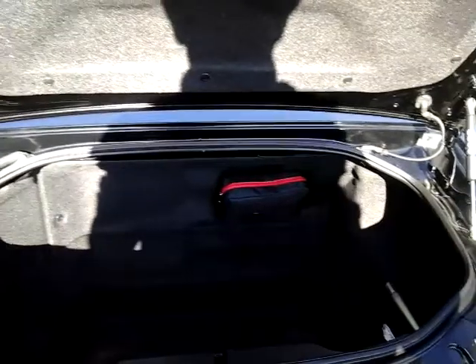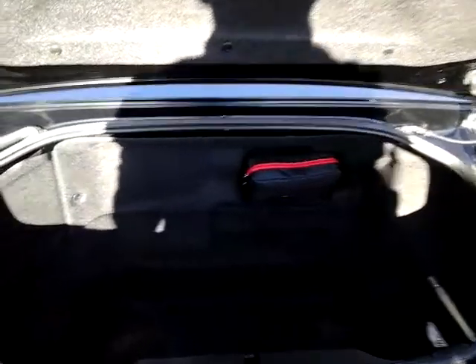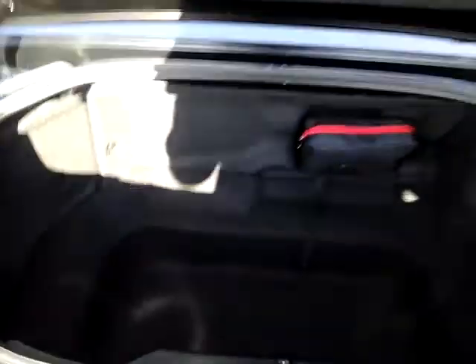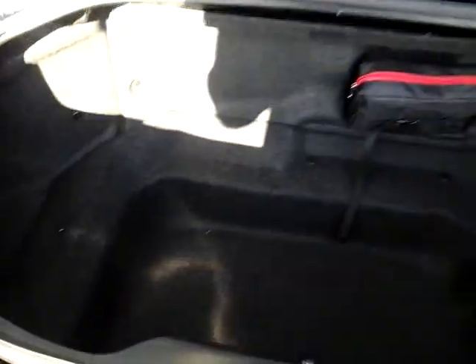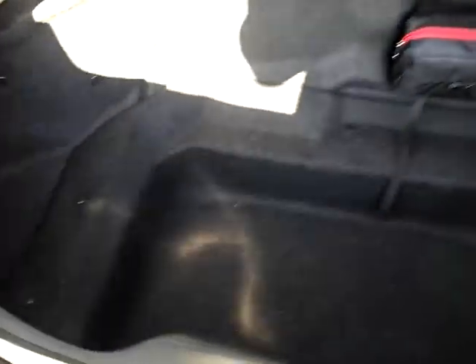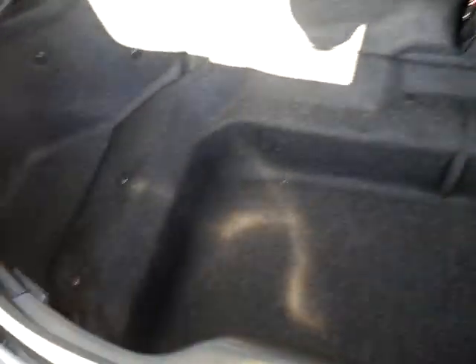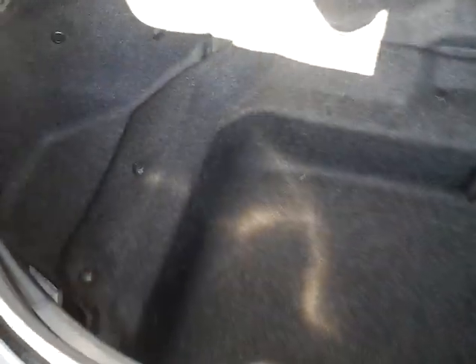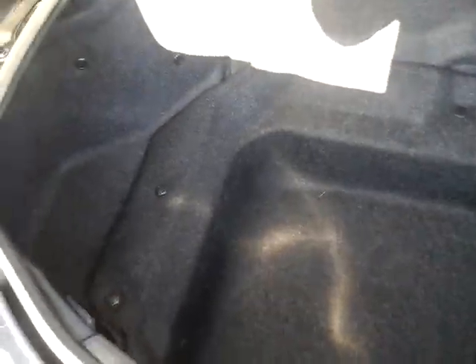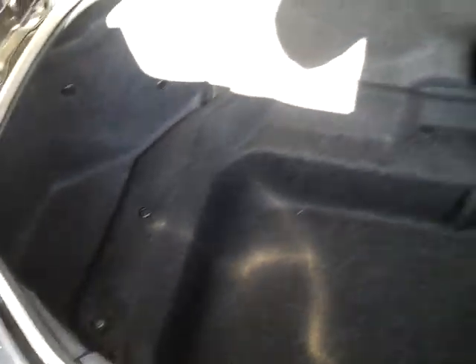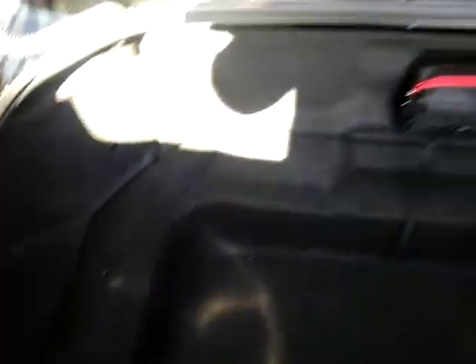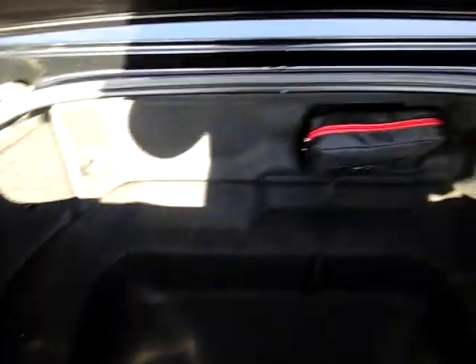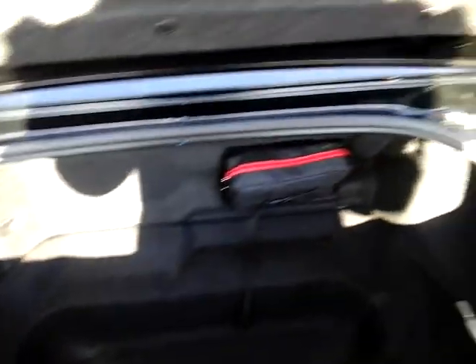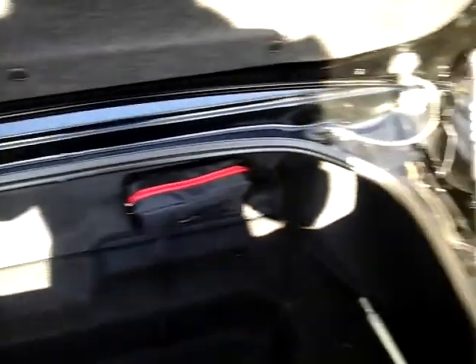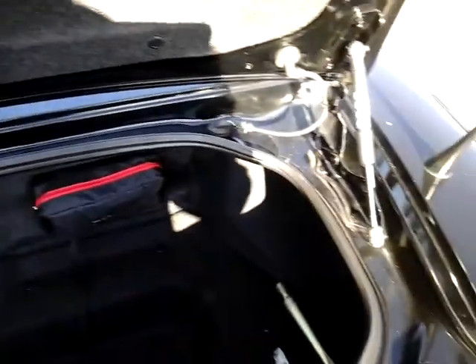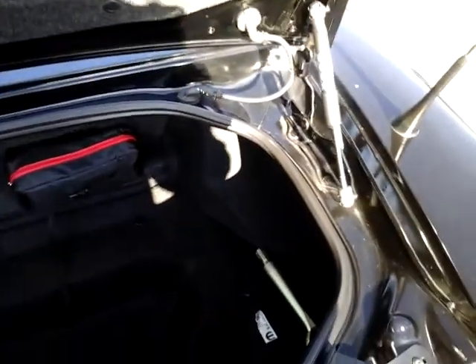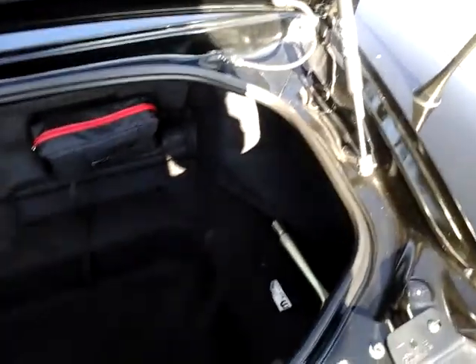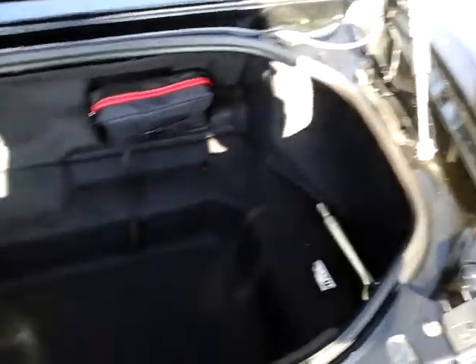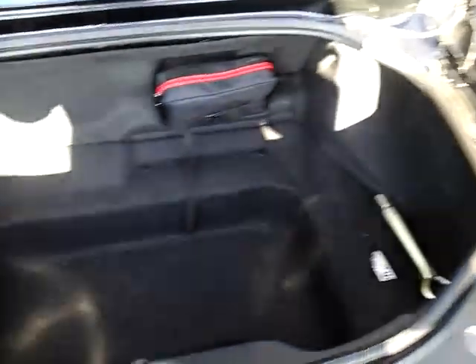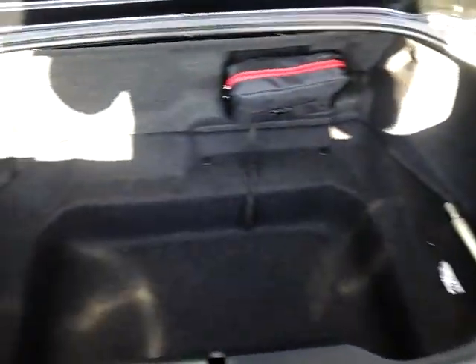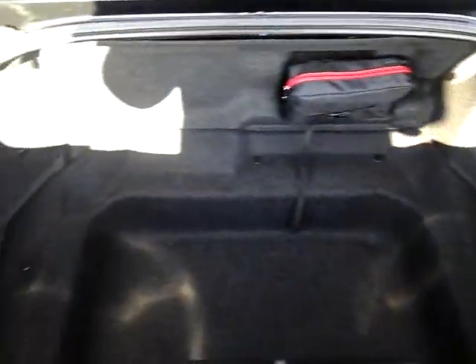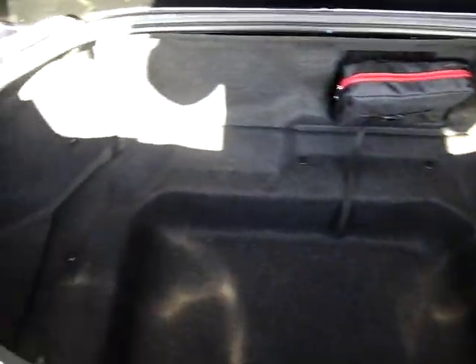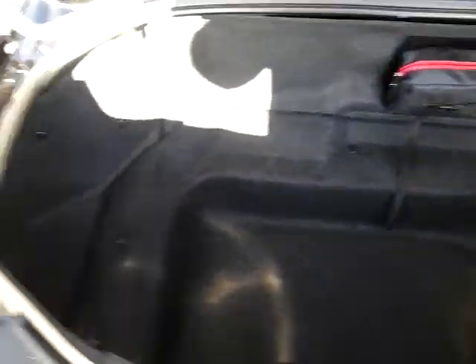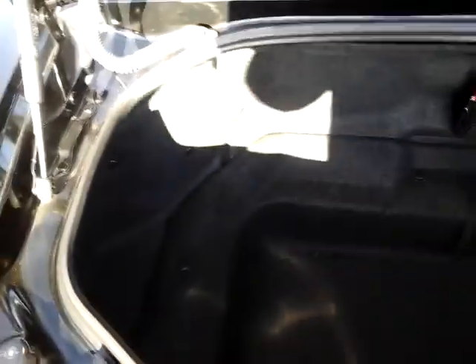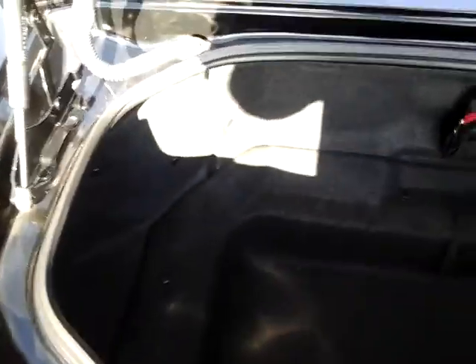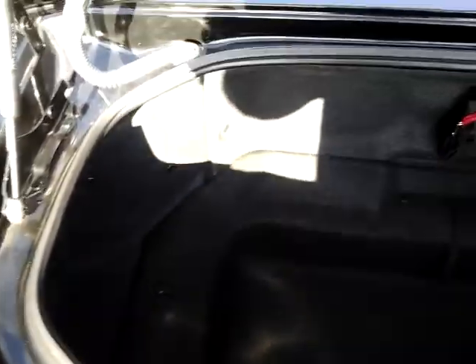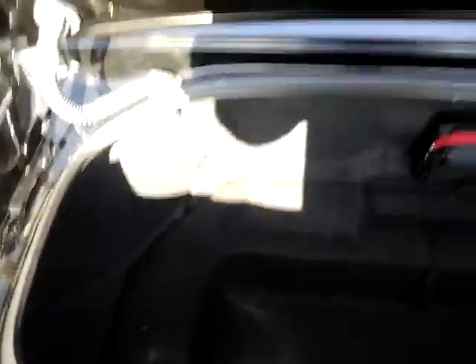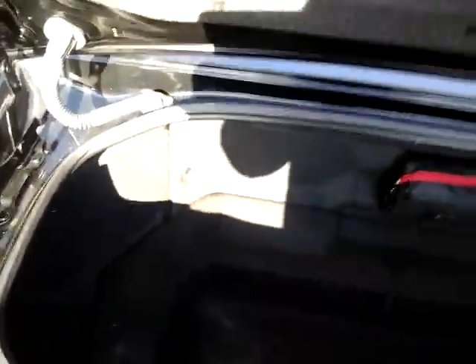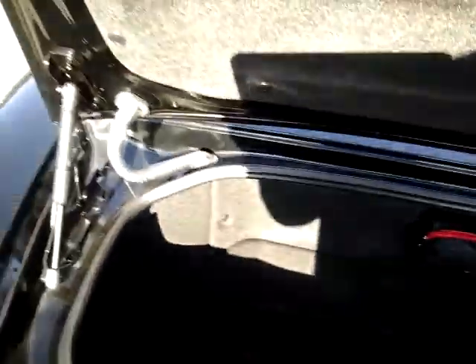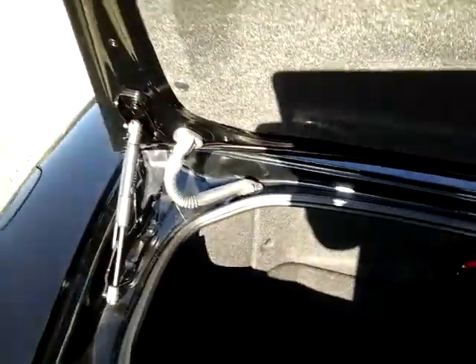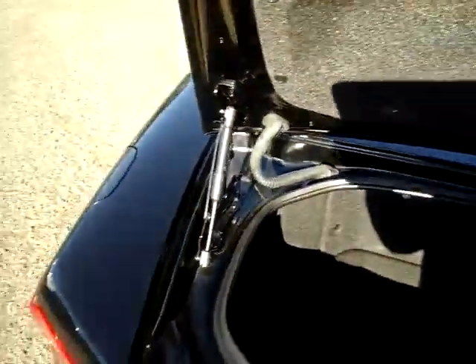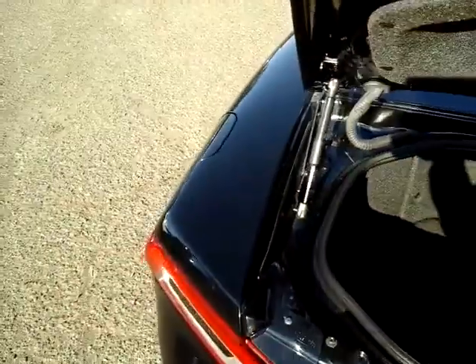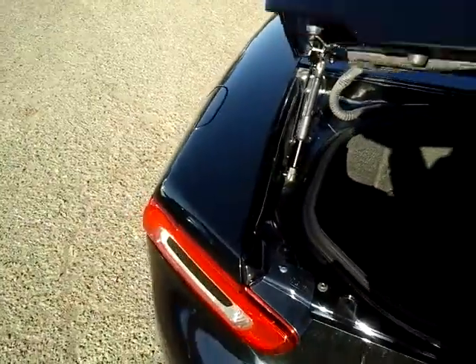Opening up the trunk here — a little bit of space in there, not bad. It can certainly accommodate a bag or two of luggage.